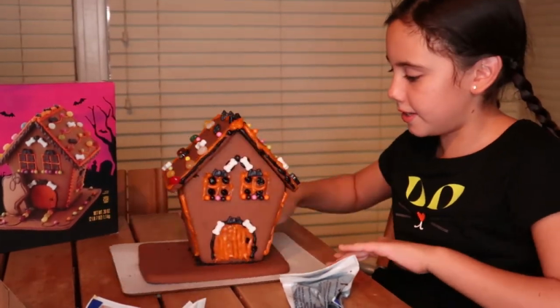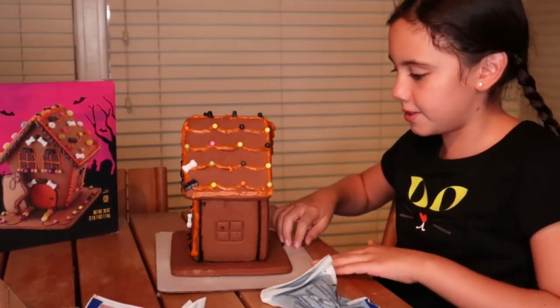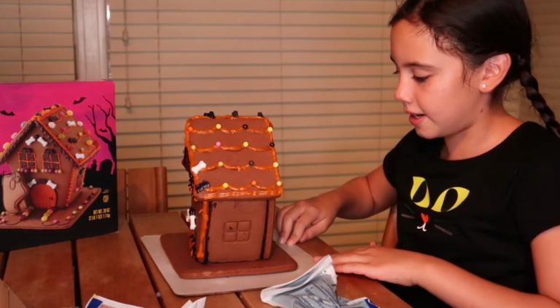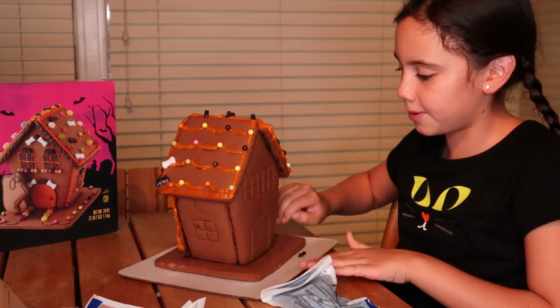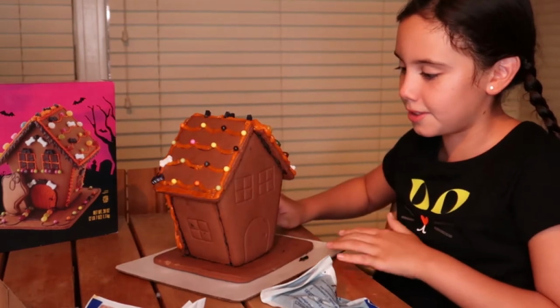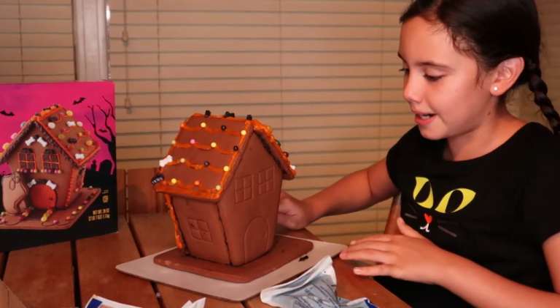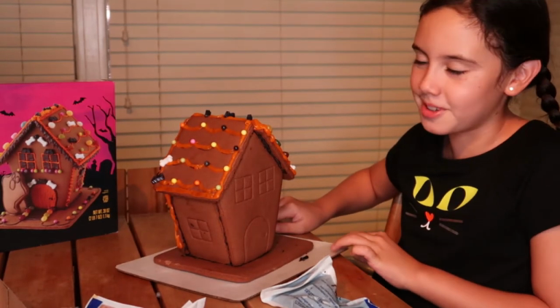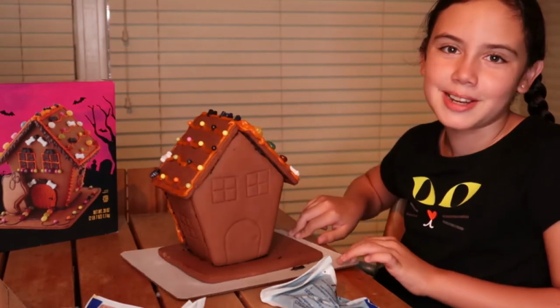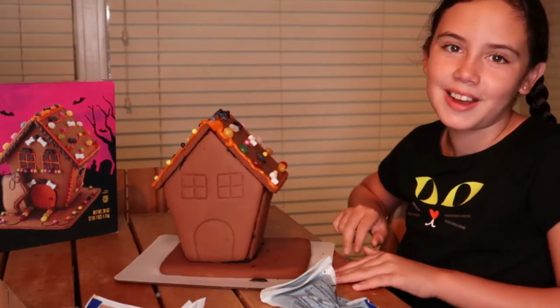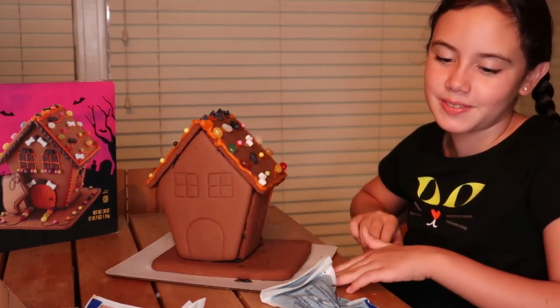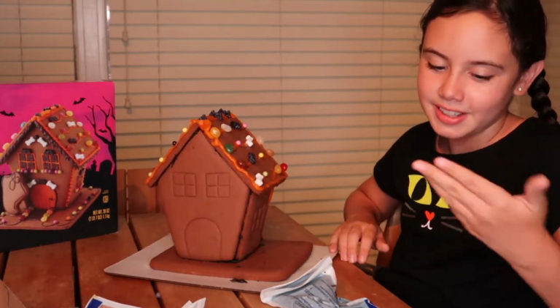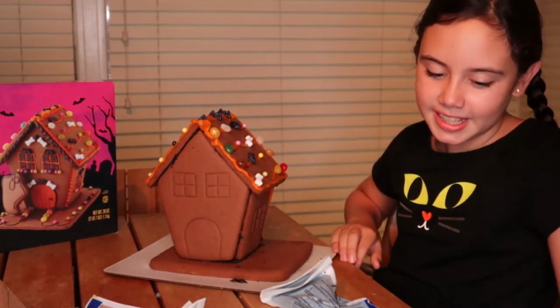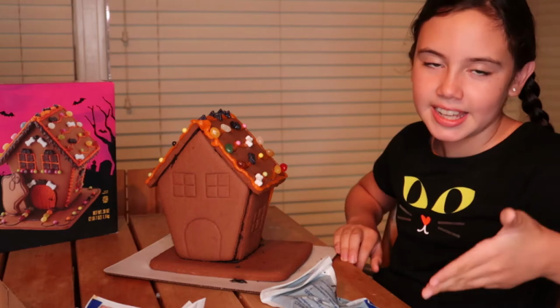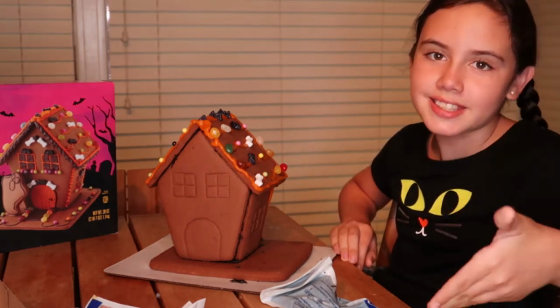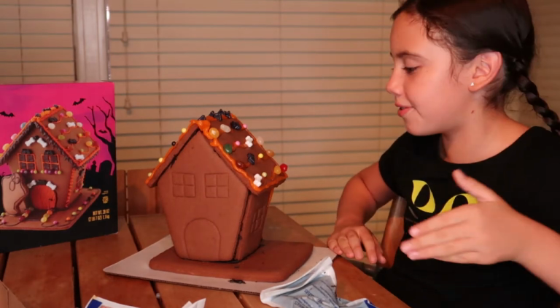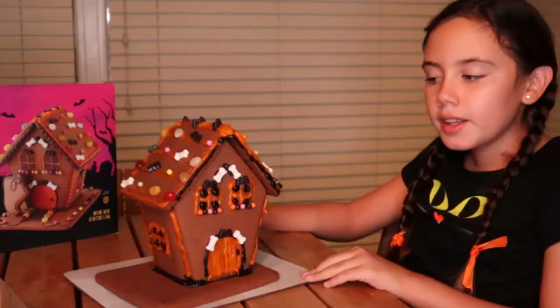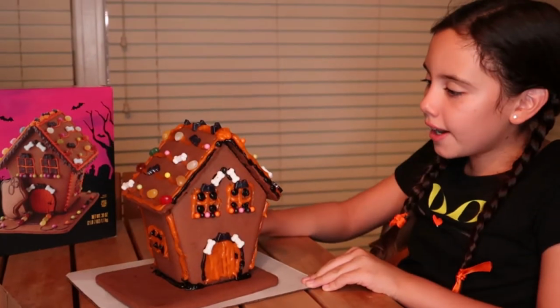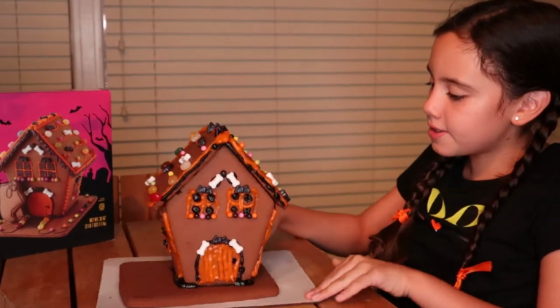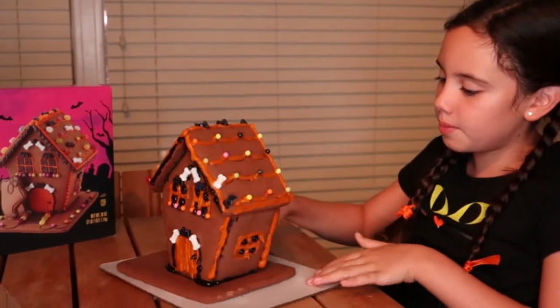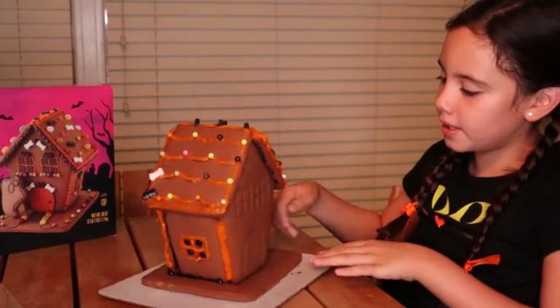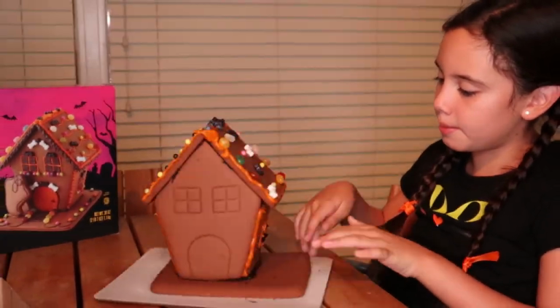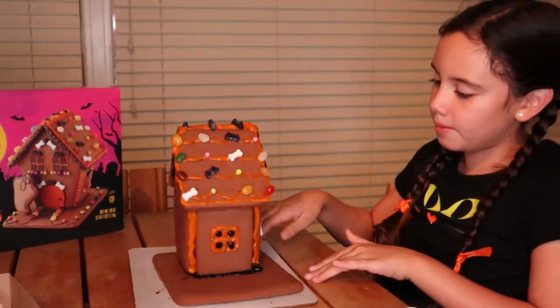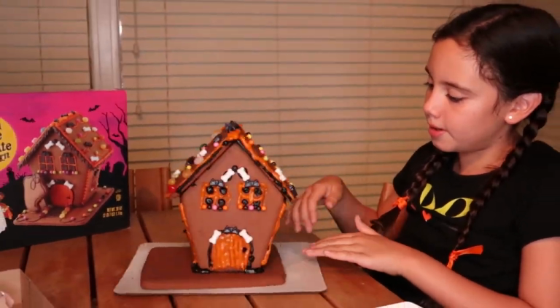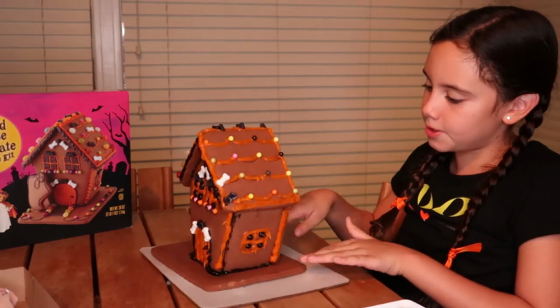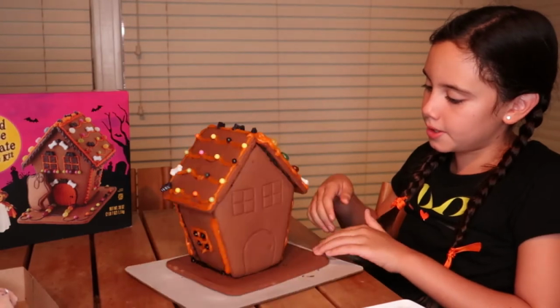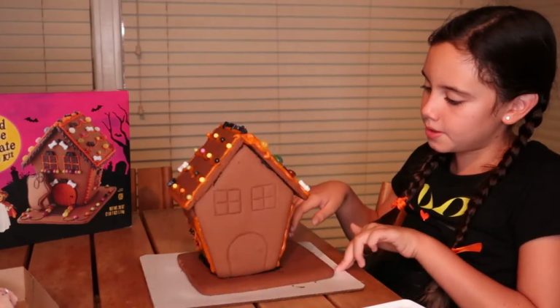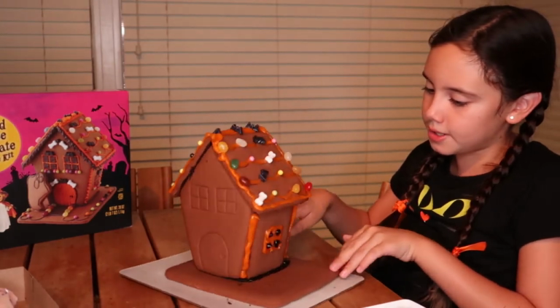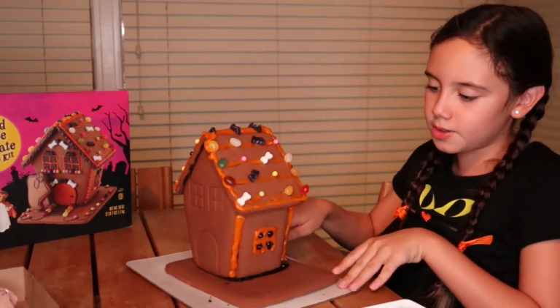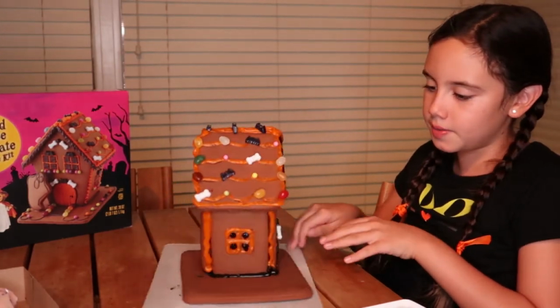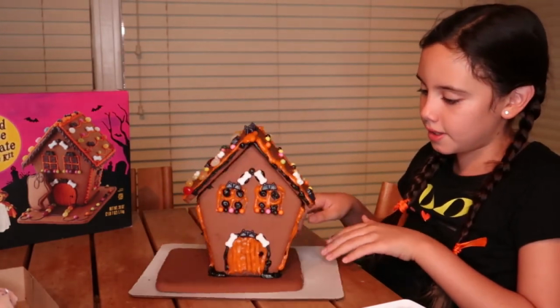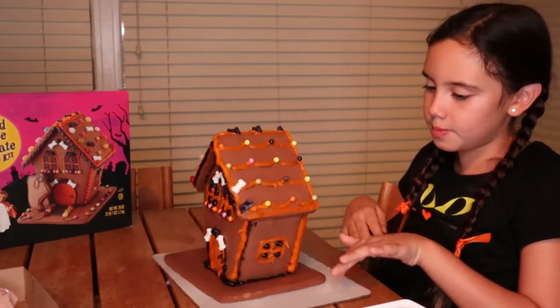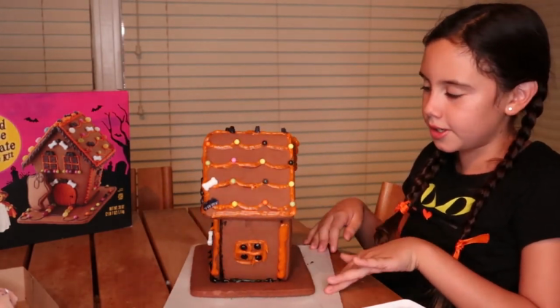I think I did pretty good. Now let's do the sides — I don't think we're going to do the back though because we might not have enough stuff. Me and my mom — mom just did the windows, the sides of the windows, and I think we did pretty good.